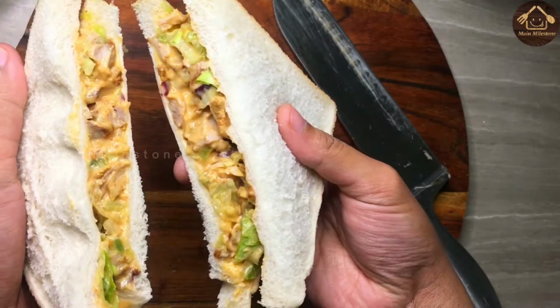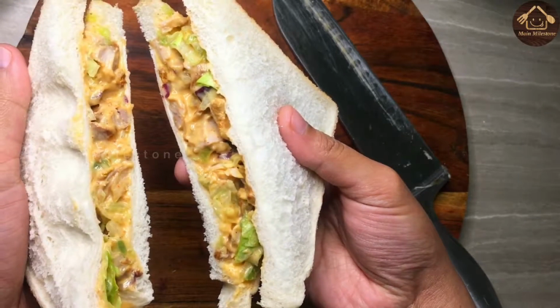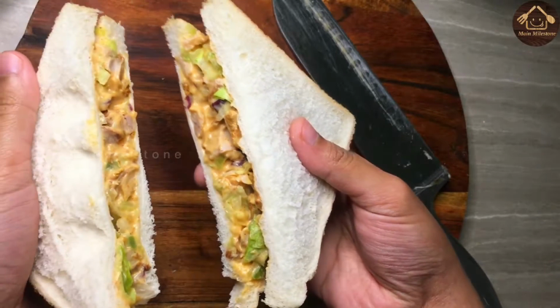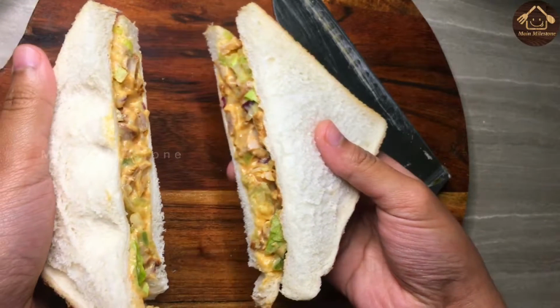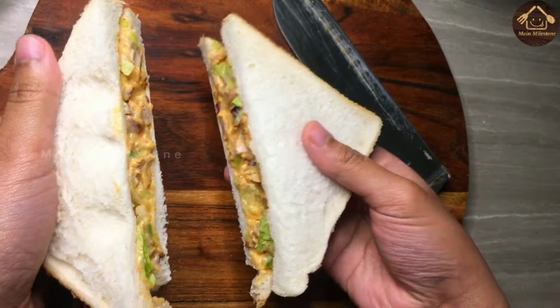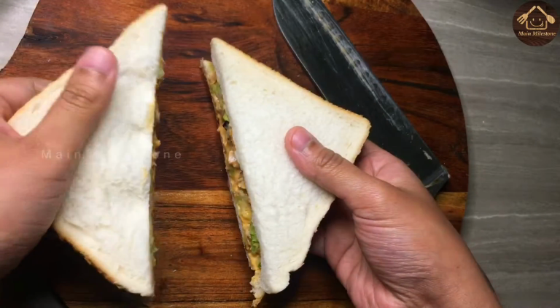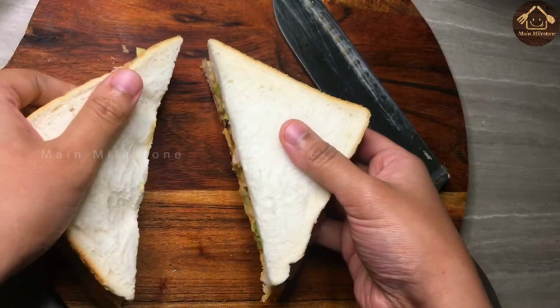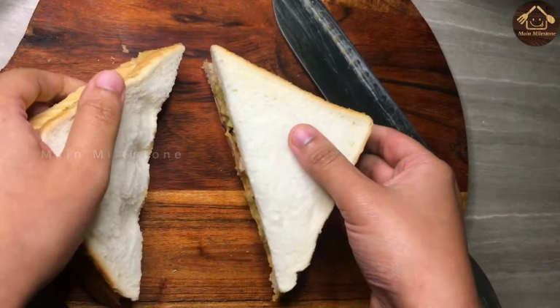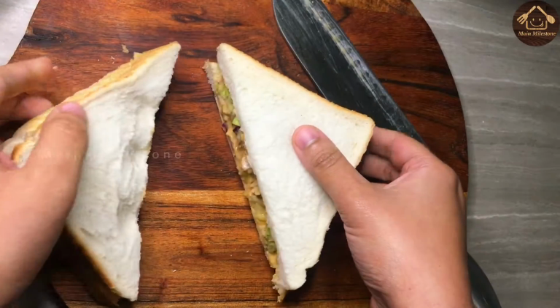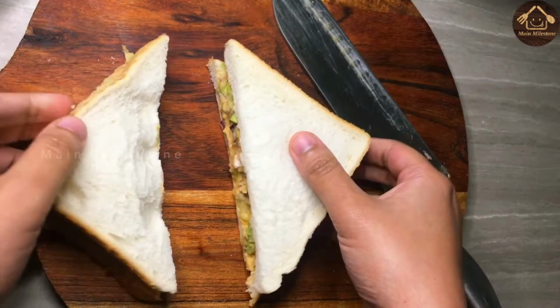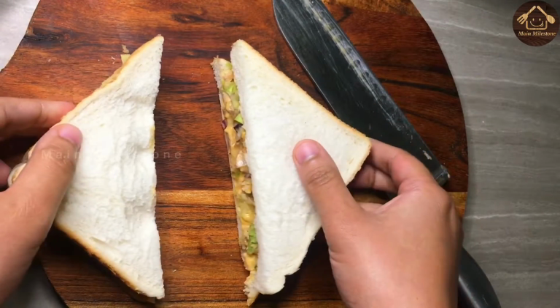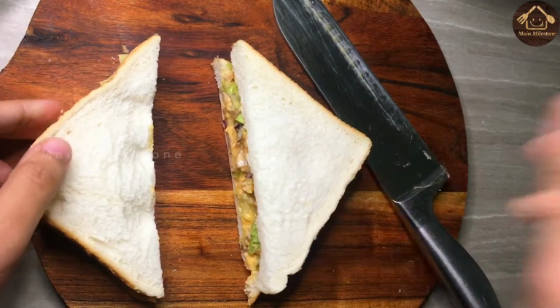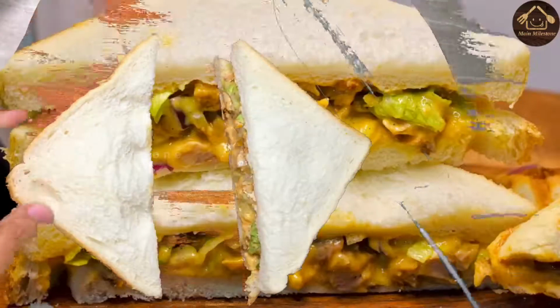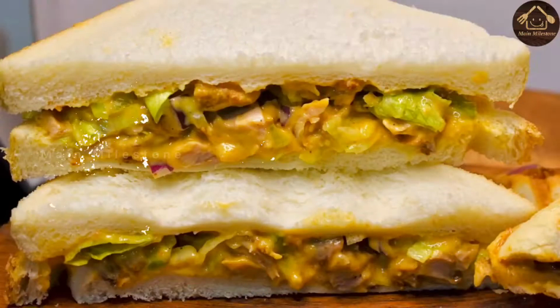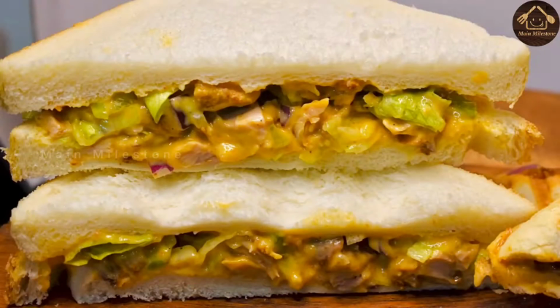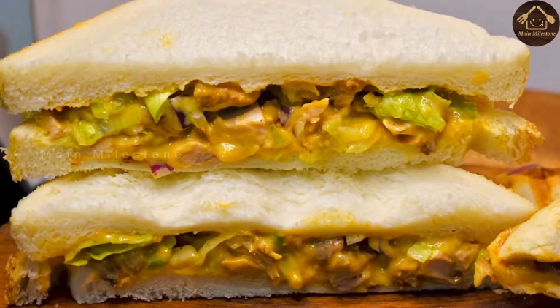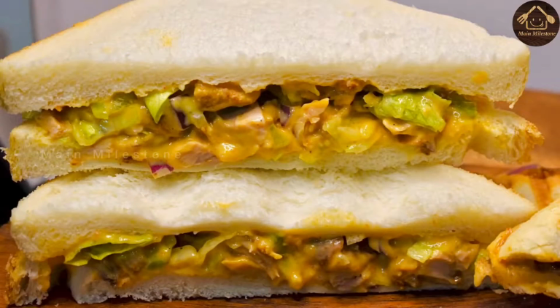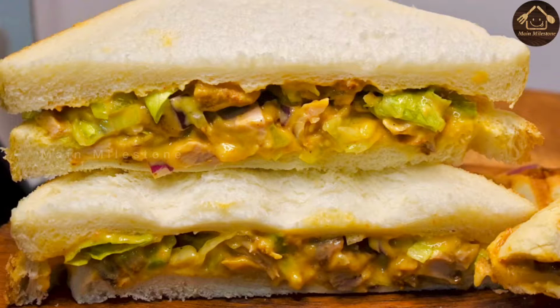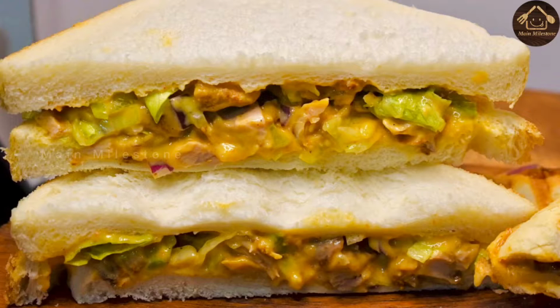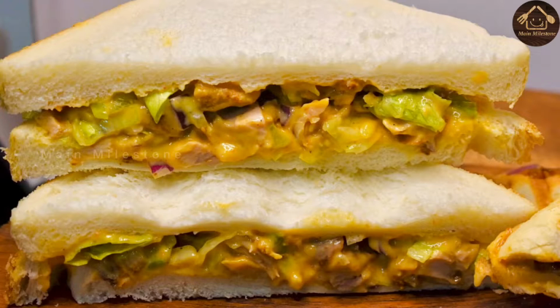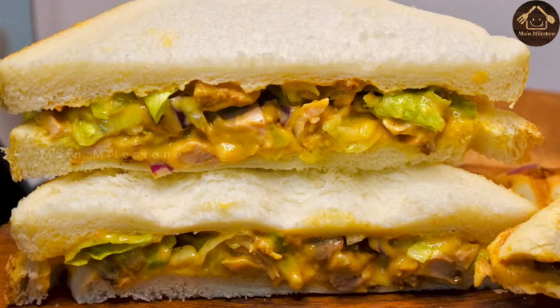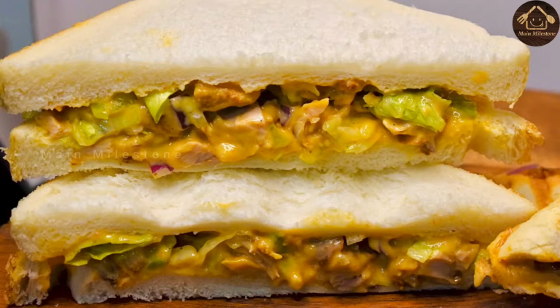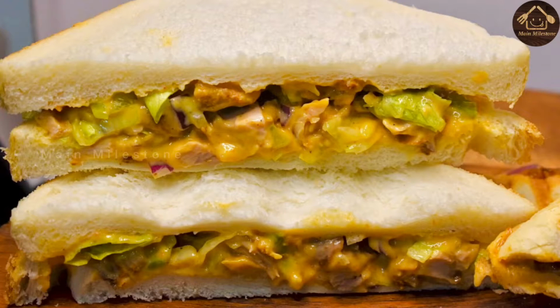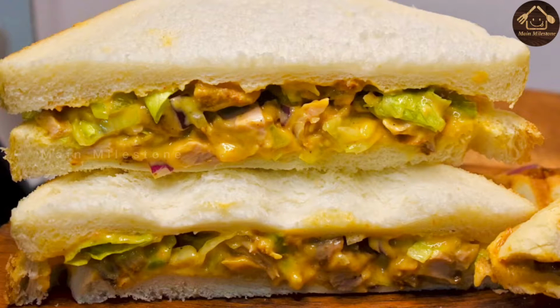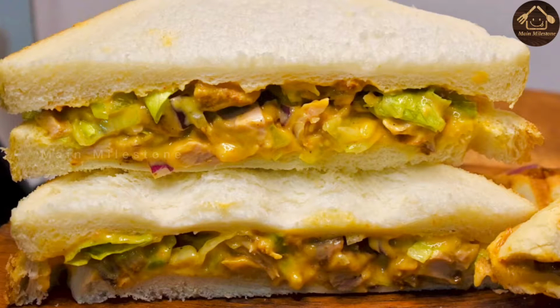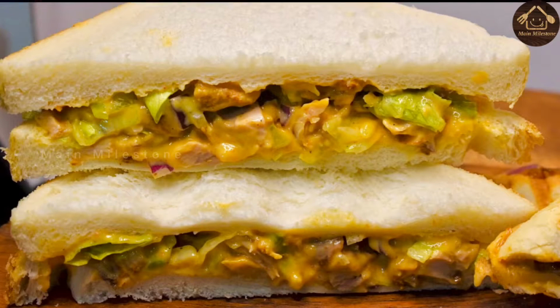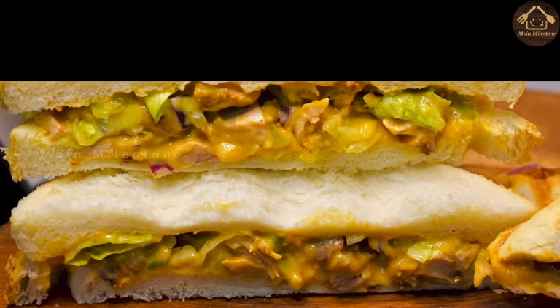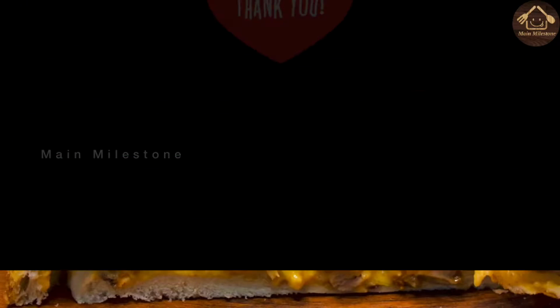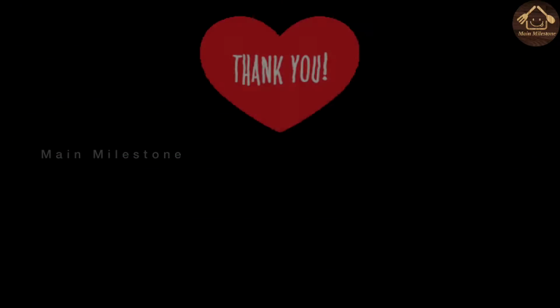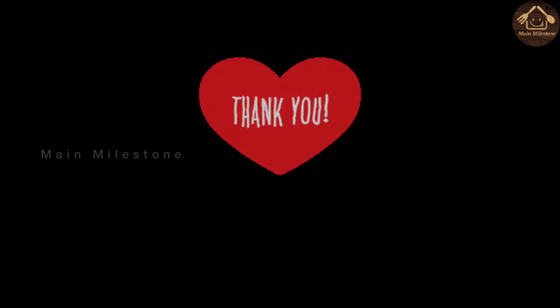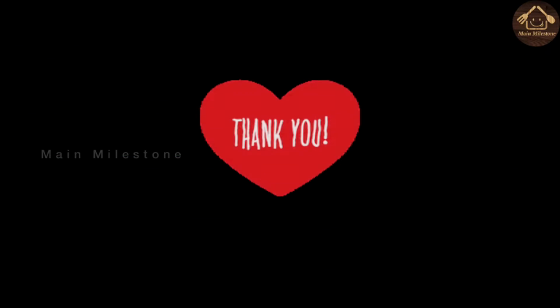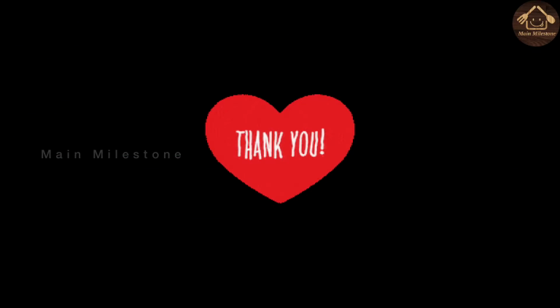Let's try it again. Please like, share and subscribe to the channel. Thank you.